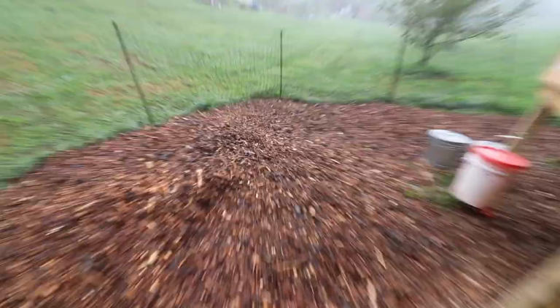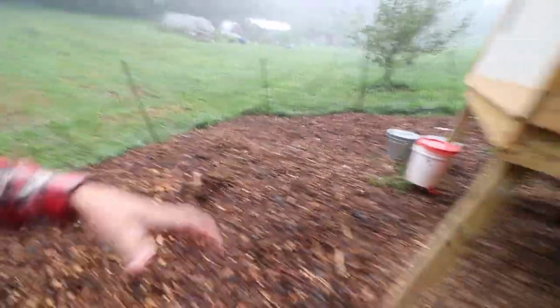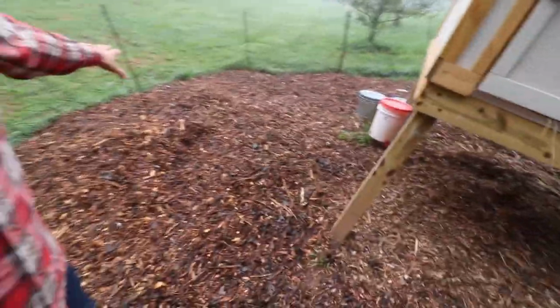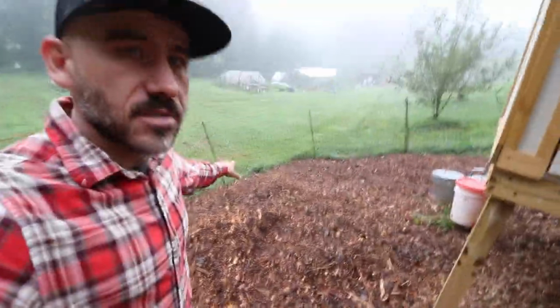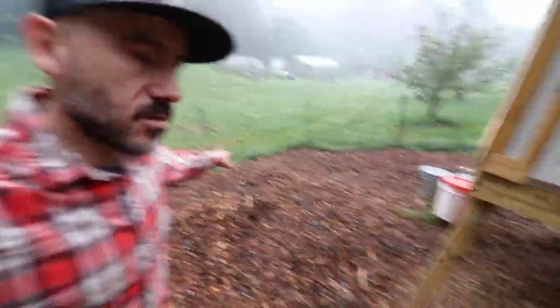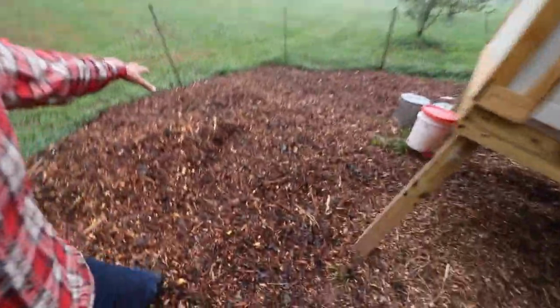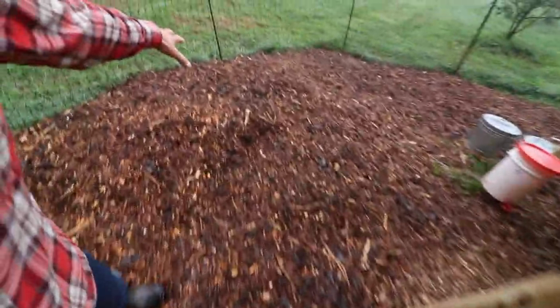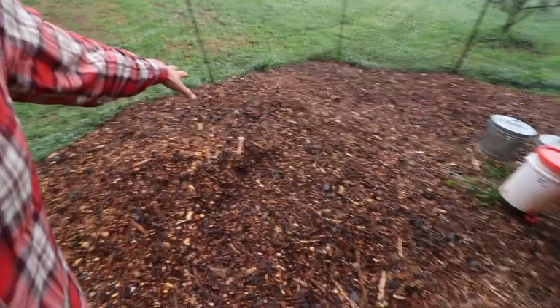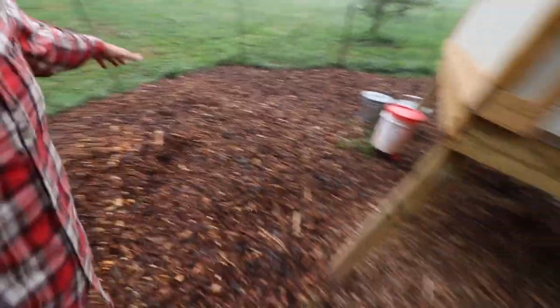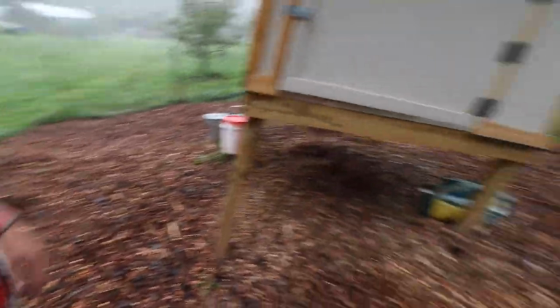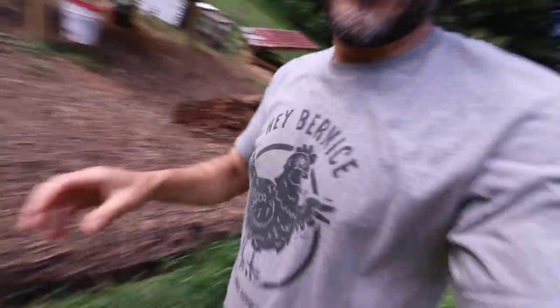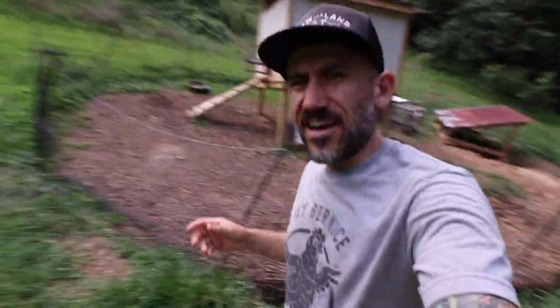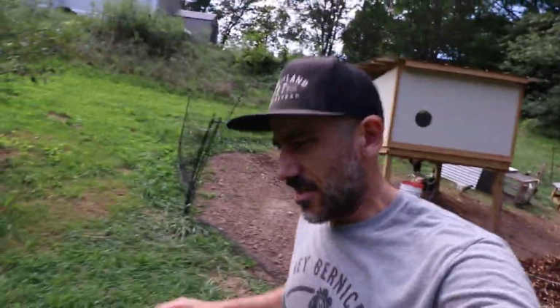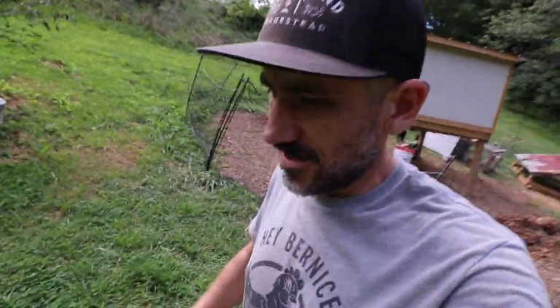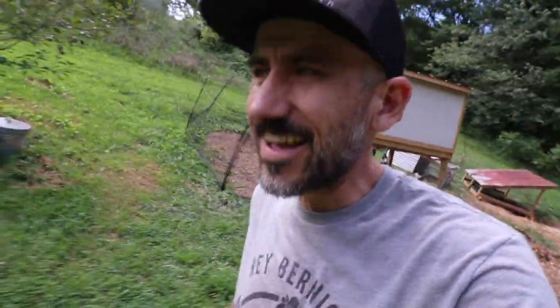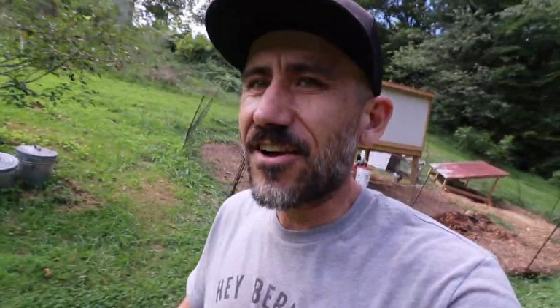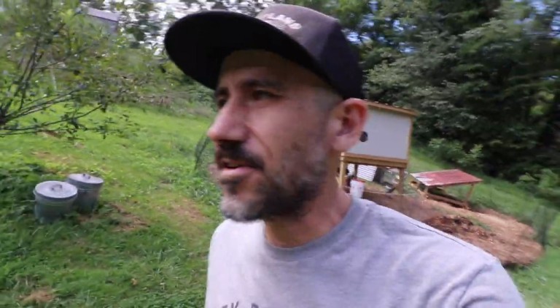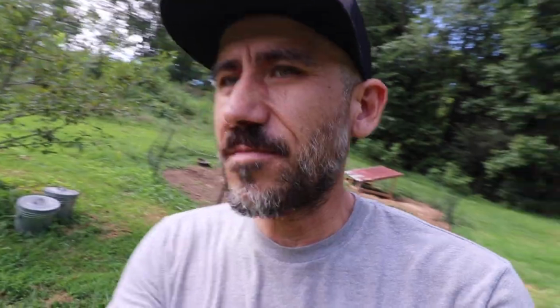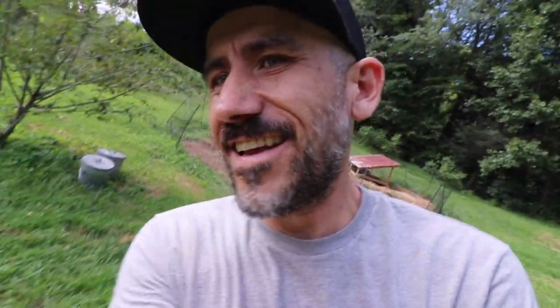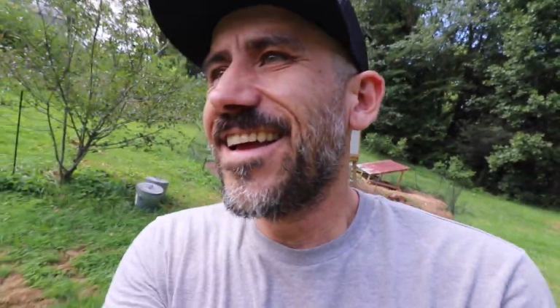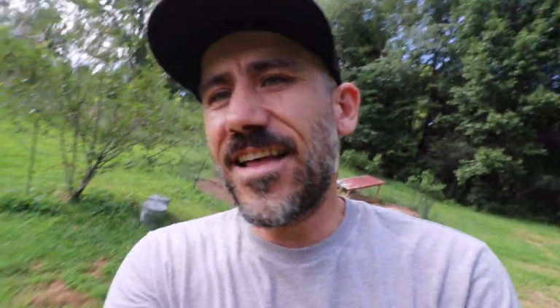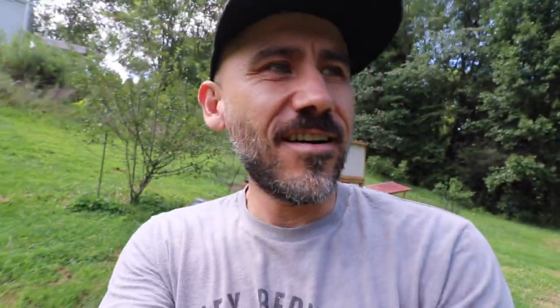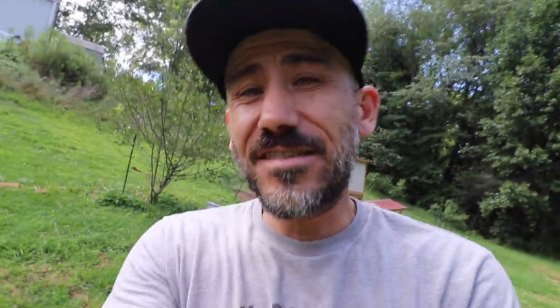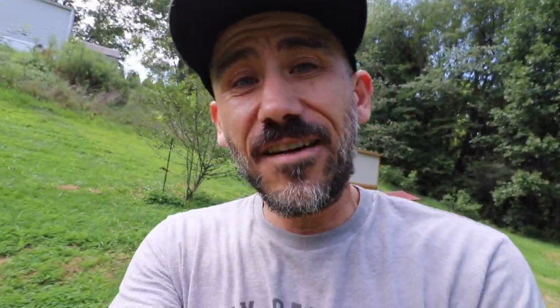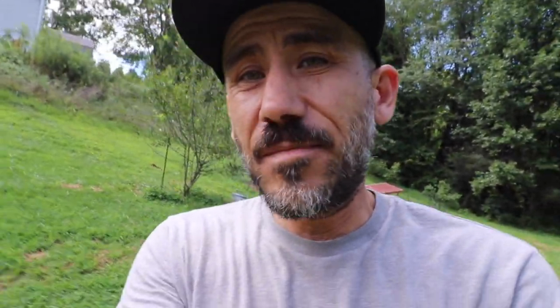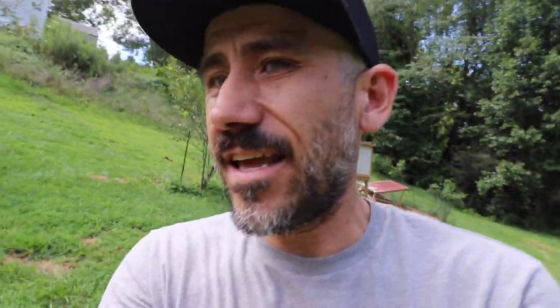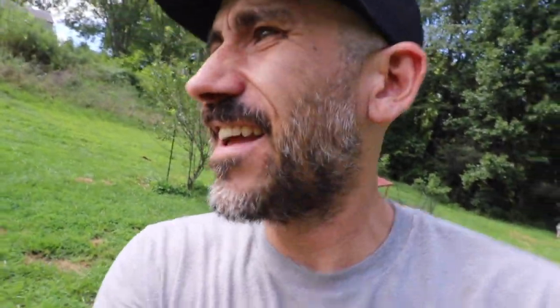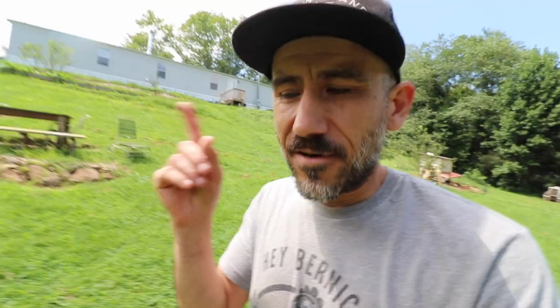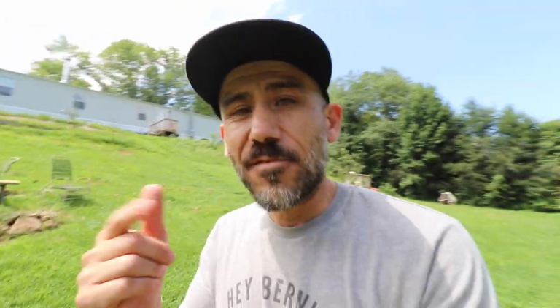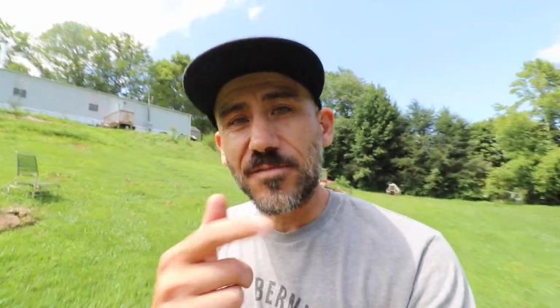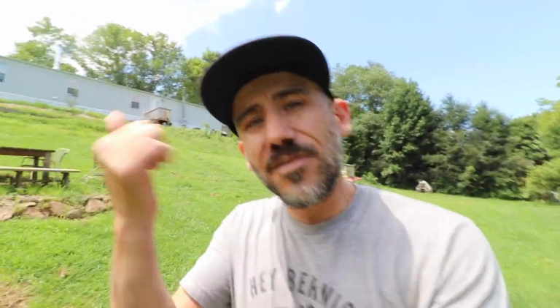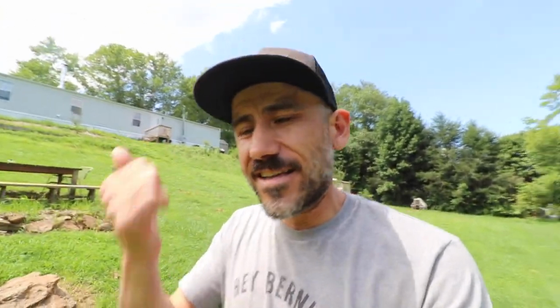The chicken run area was getting pretty soggy so we ended up getting some more wood chips. I called in for reinforcements. Last year I shoveled a lot of wood chips by hand. My neighbor — he's the same one that helped us with pulling our pigs out — came to help.